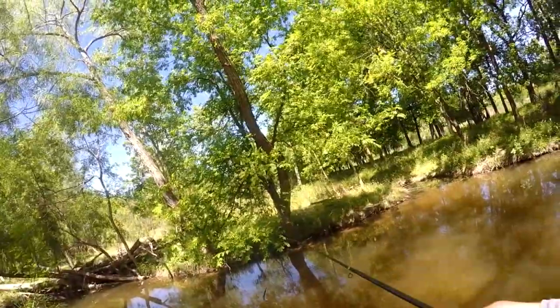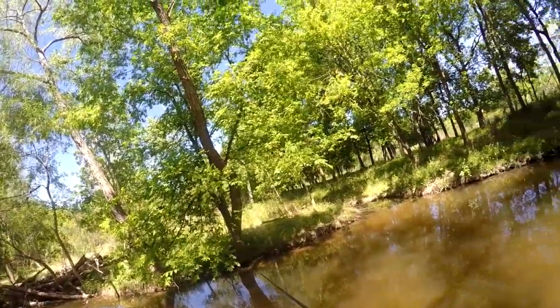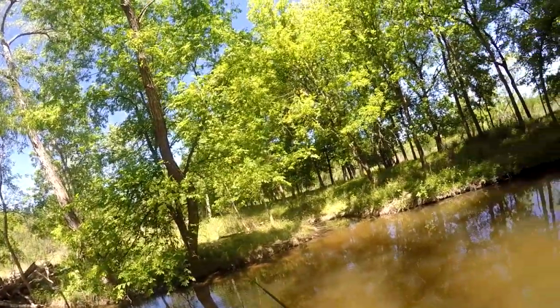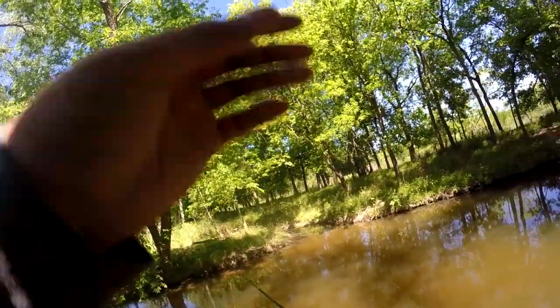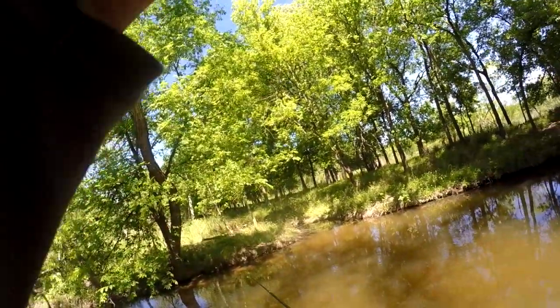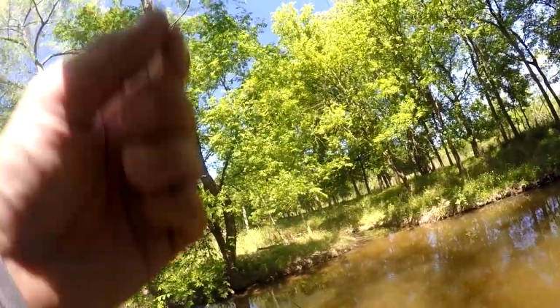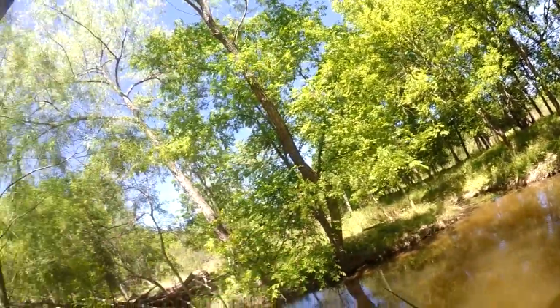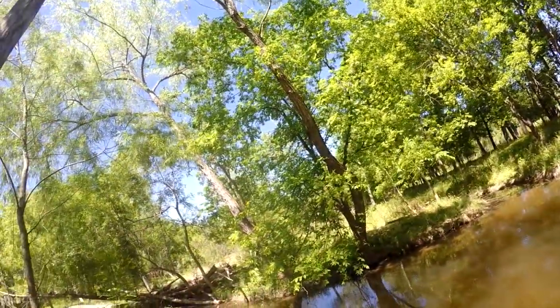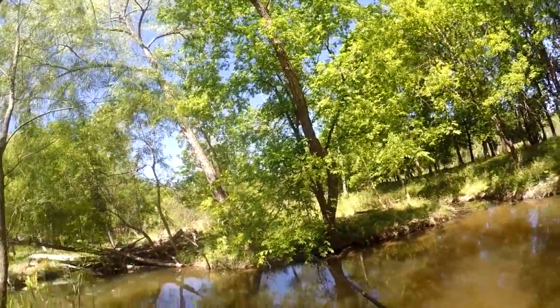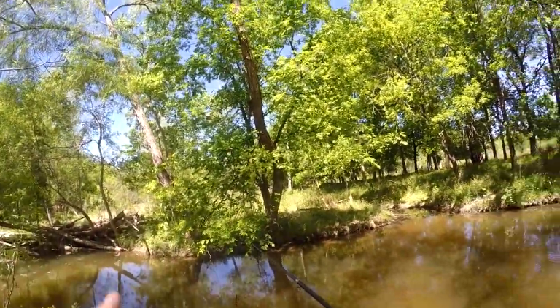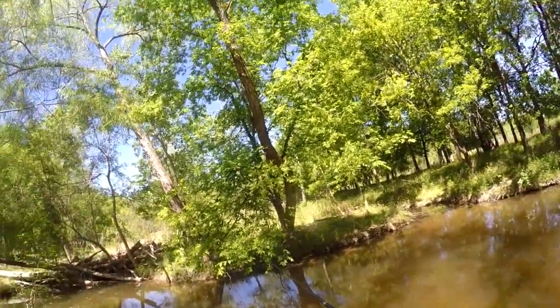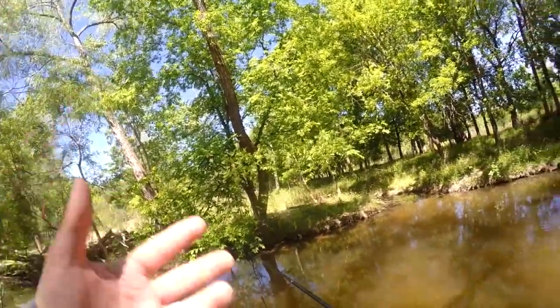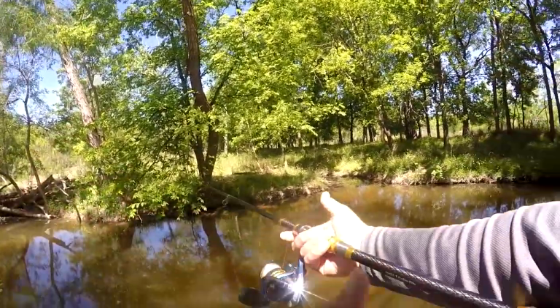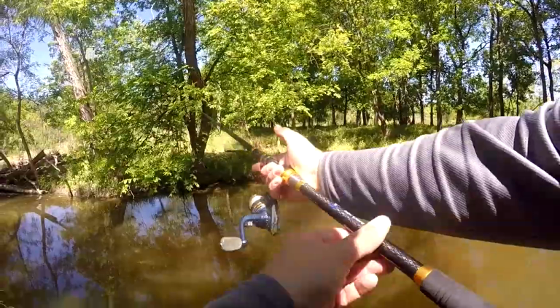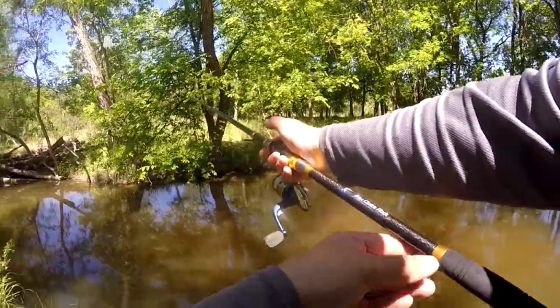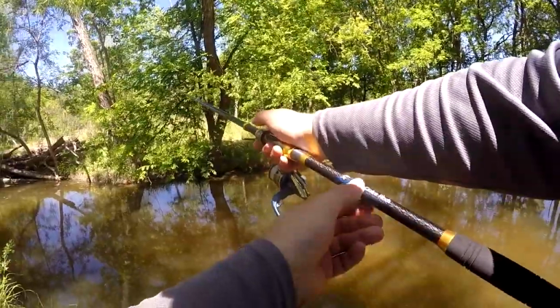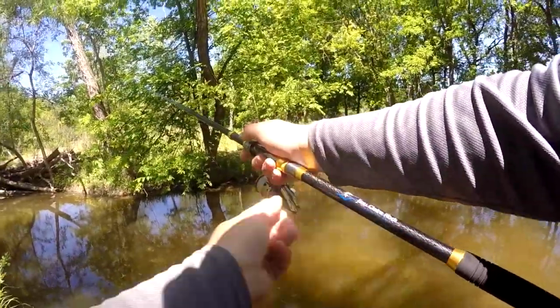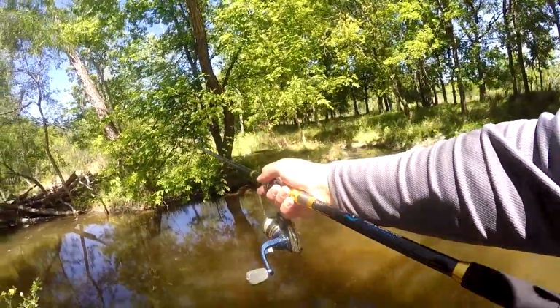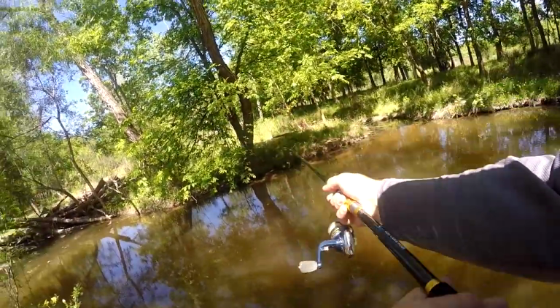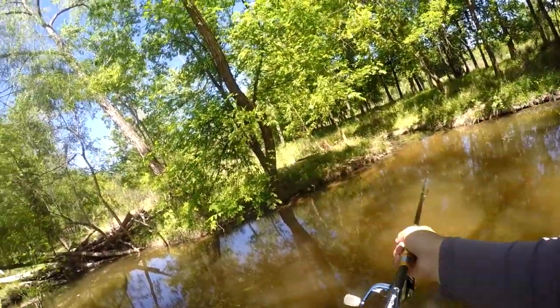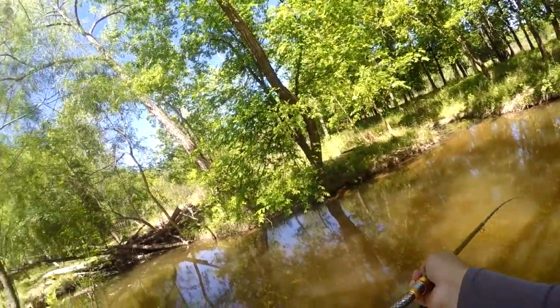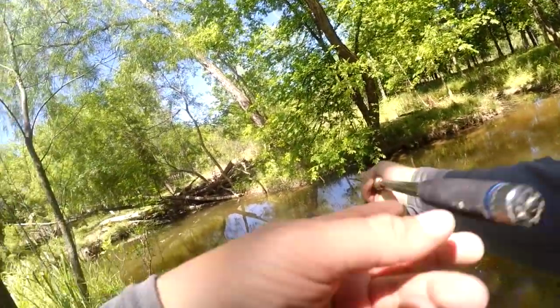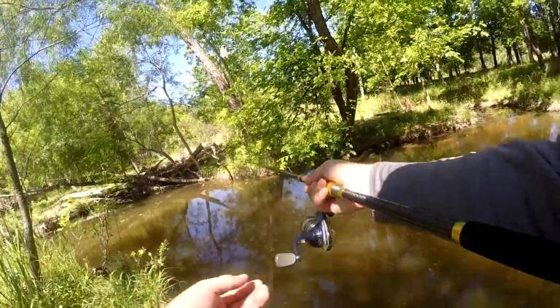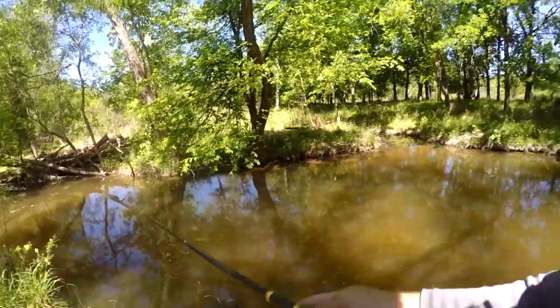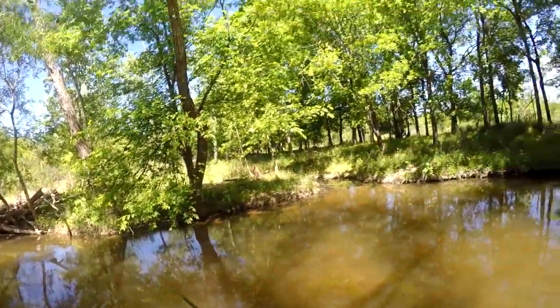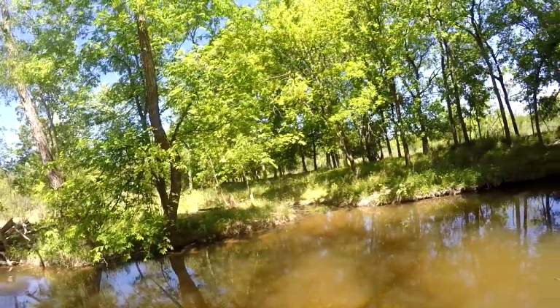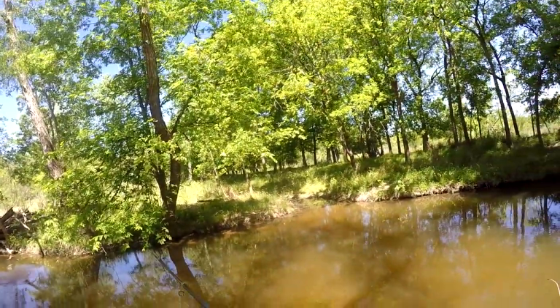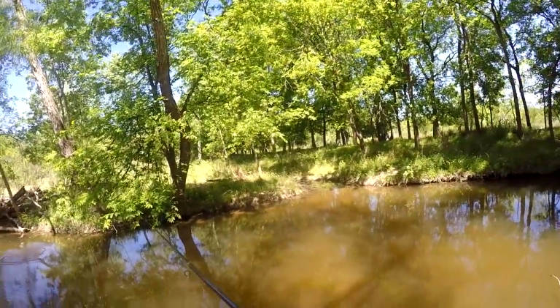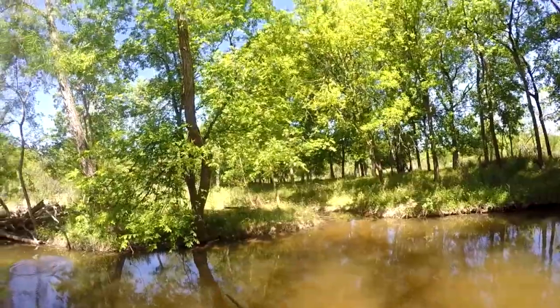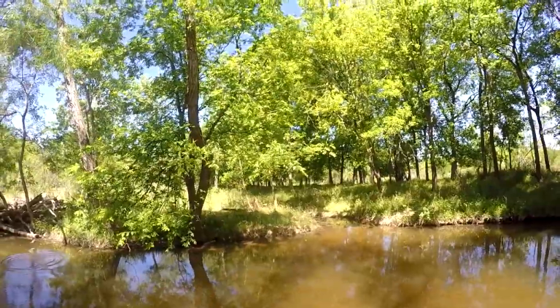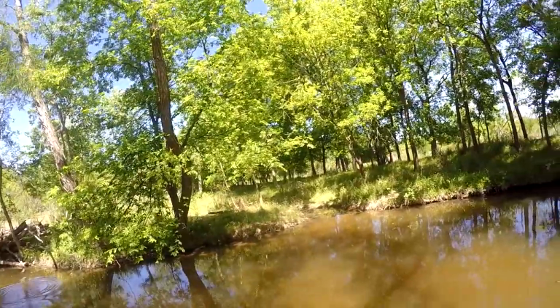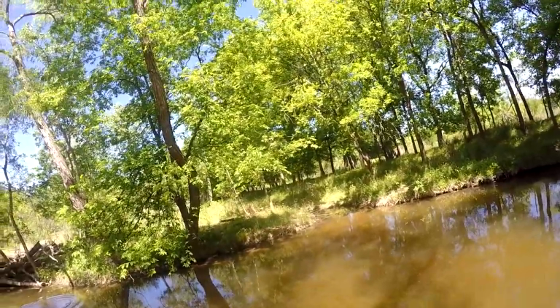So now I'm going to try out the other rod. These are my two 7-foot spinning rods — that's the Ugly Stick, and this is the Eau Claire Fishing Telescopic. We'll see if I can get another one around here.